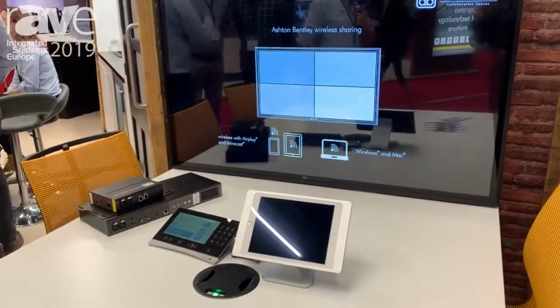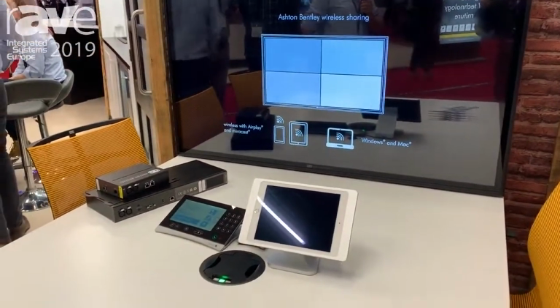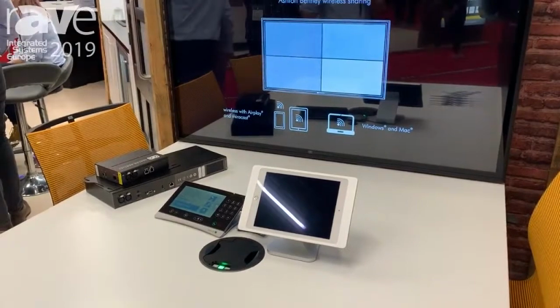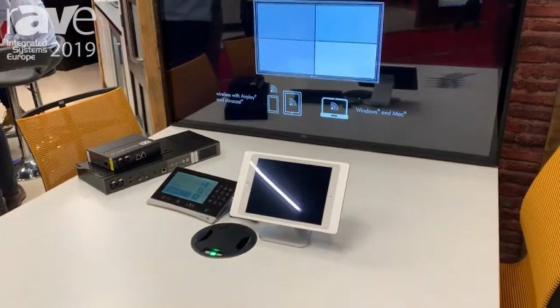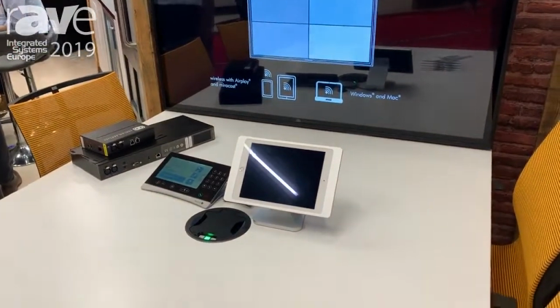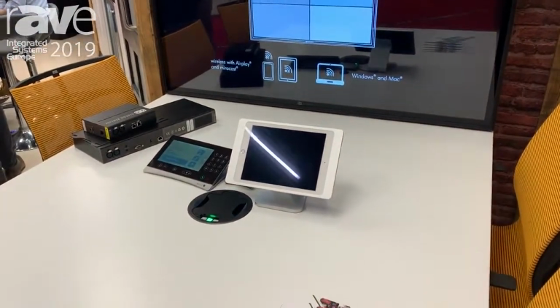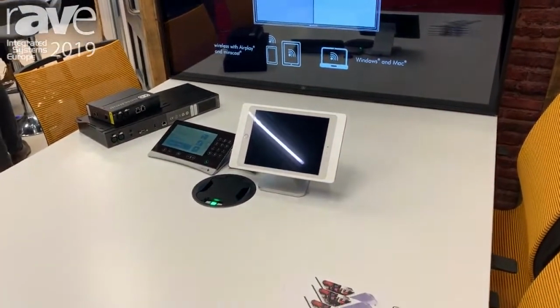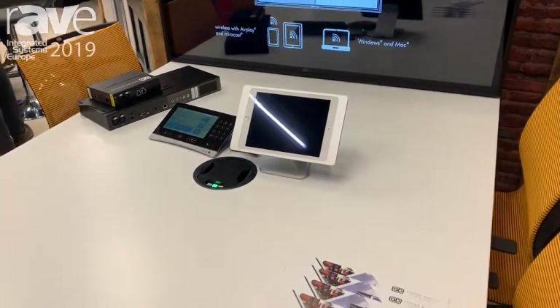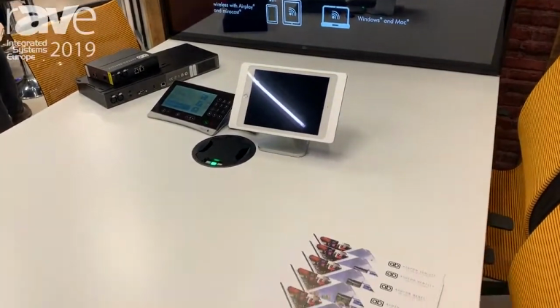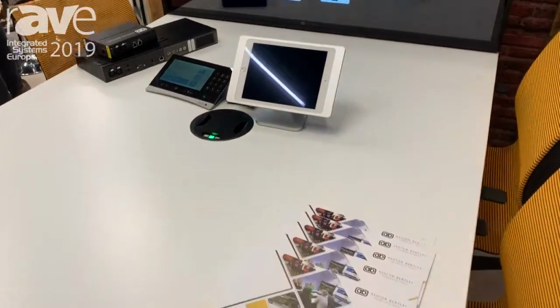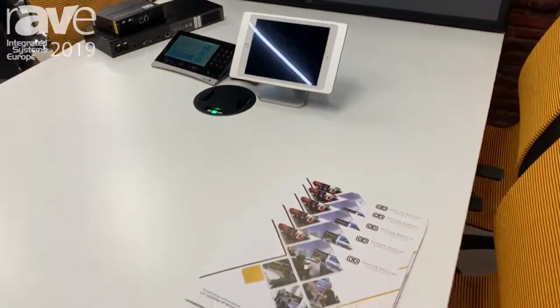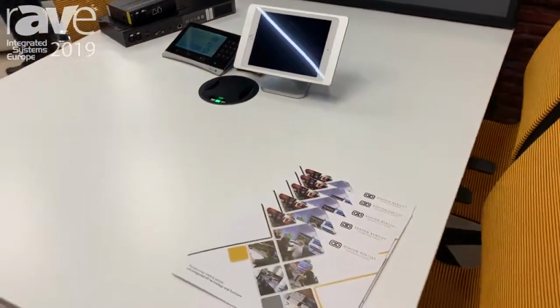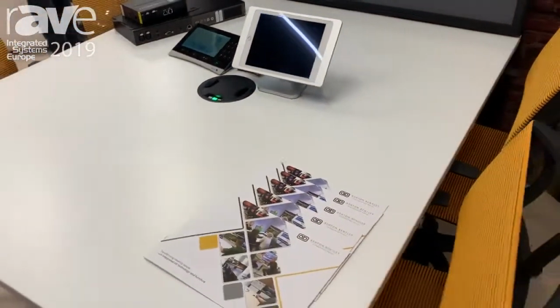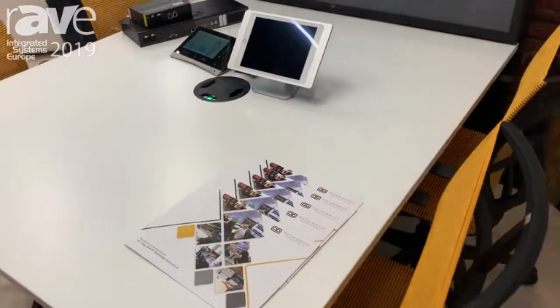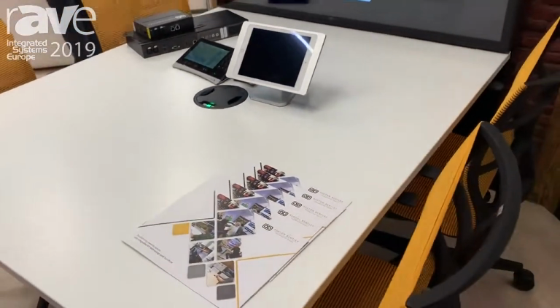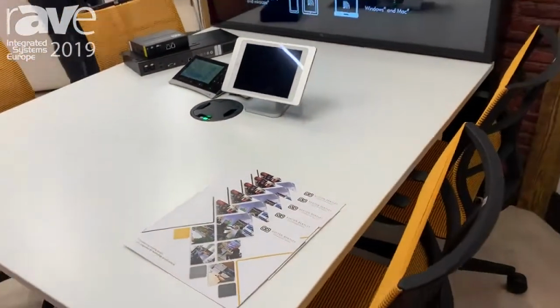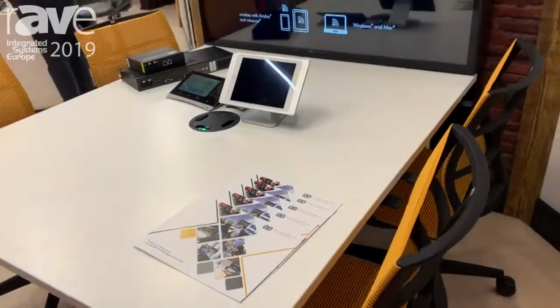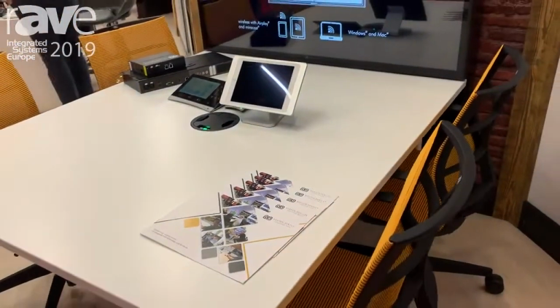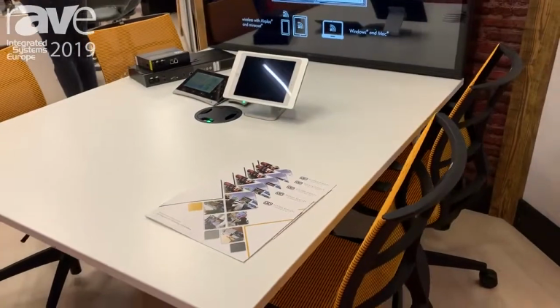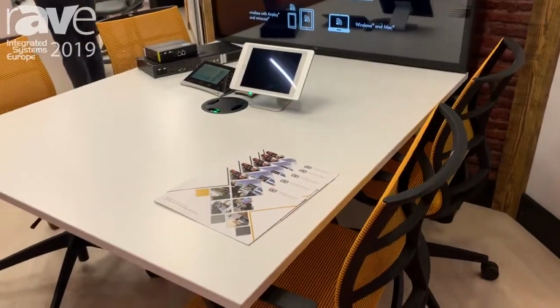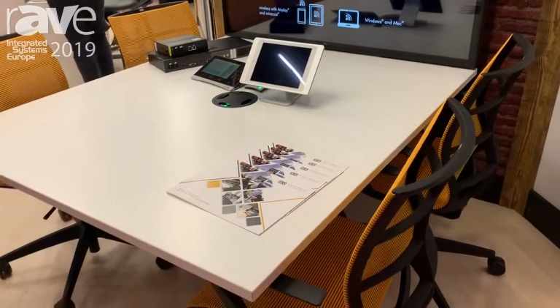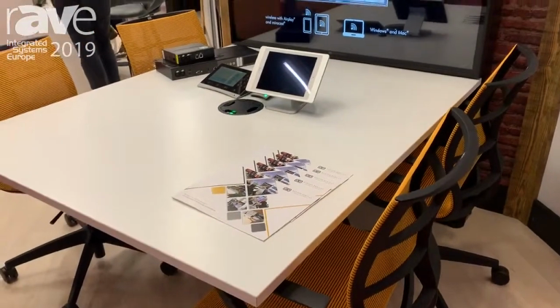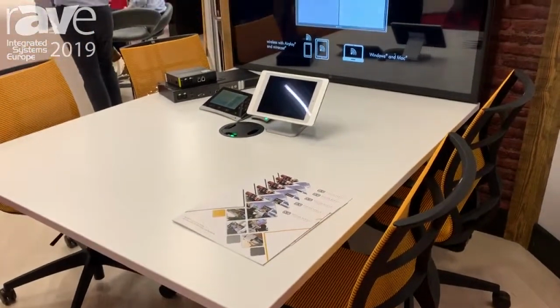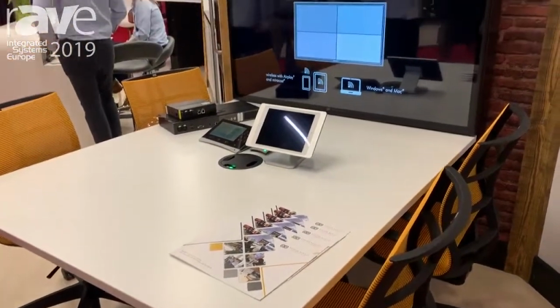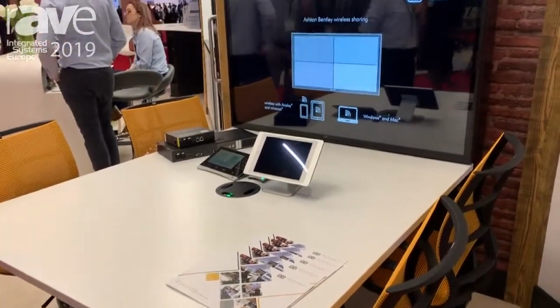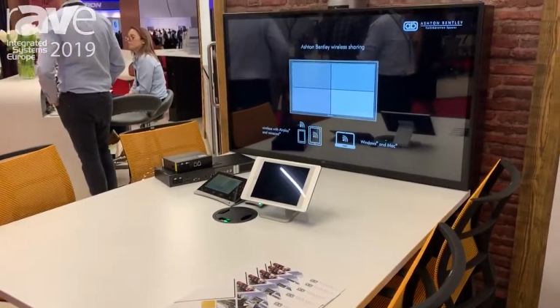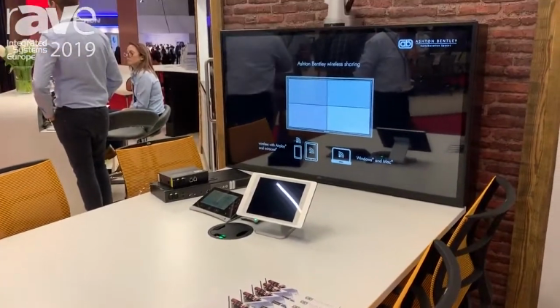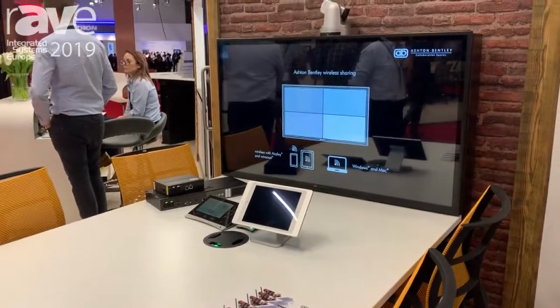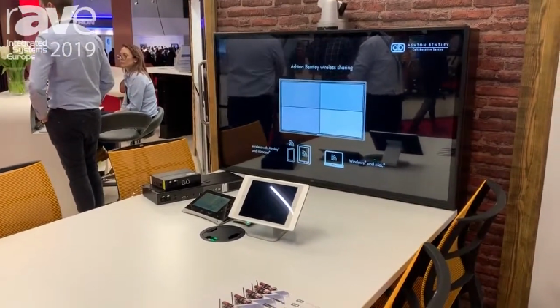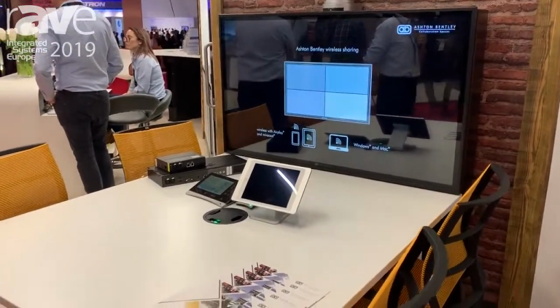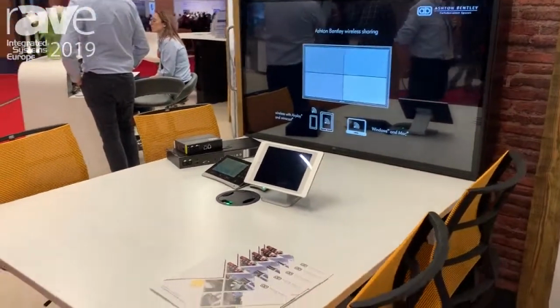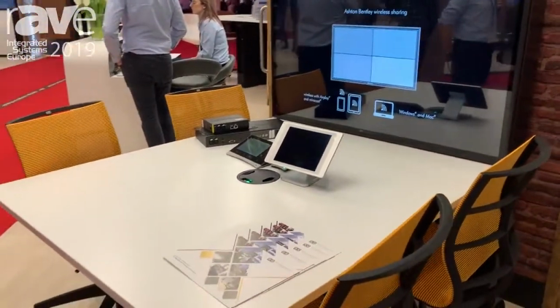We supply everything you see here from the table, the display, the speakers, even the chairs if you wish. It's a fully self-contained huddle space that can be put in freestanding space or up against the wall as we're showing here.